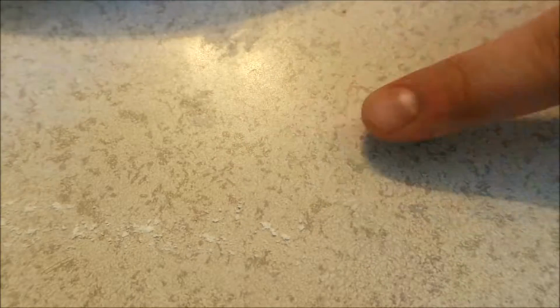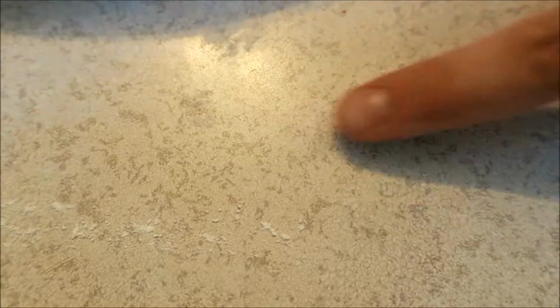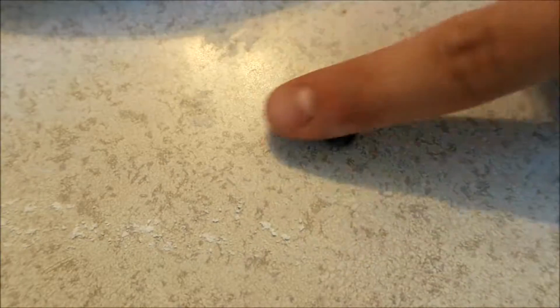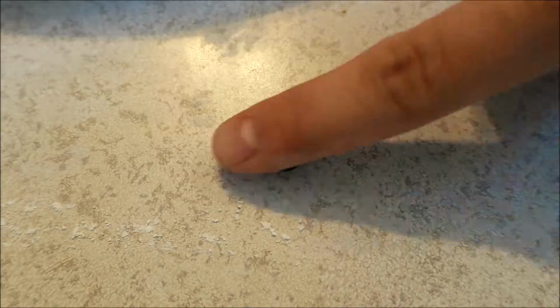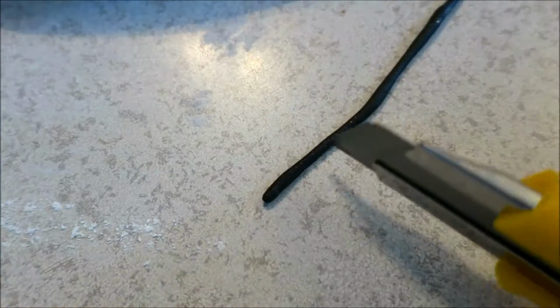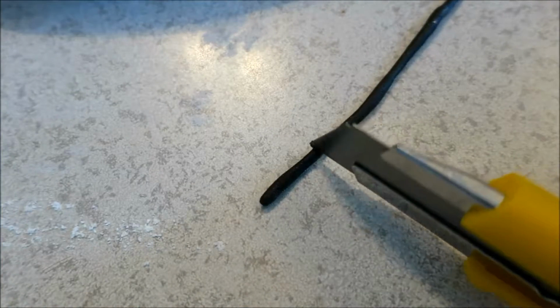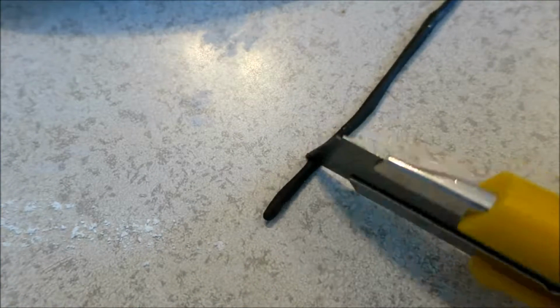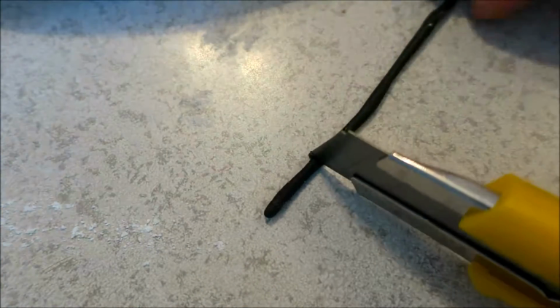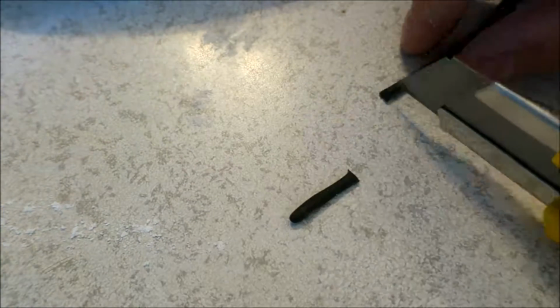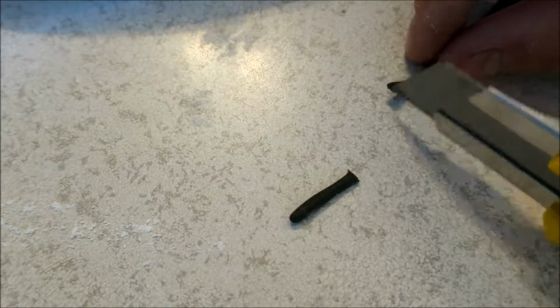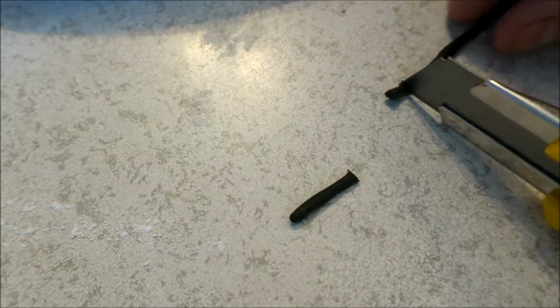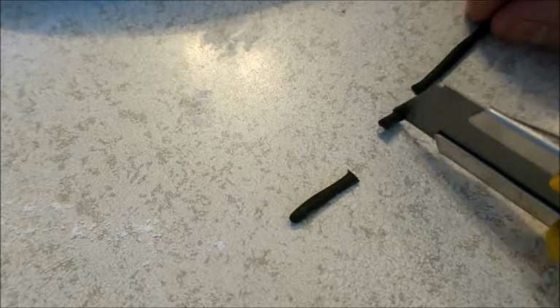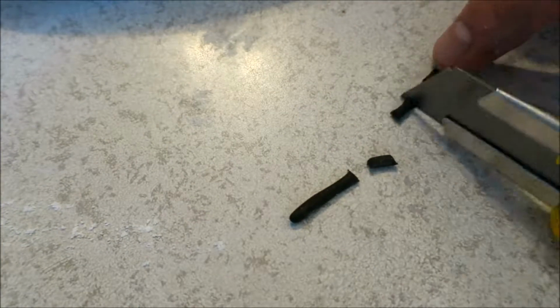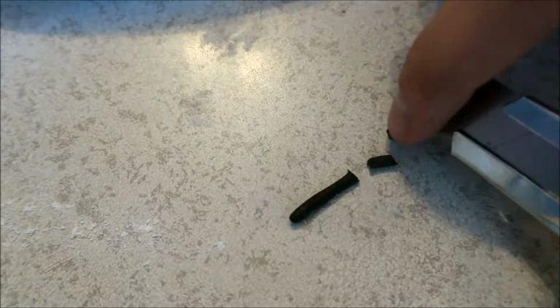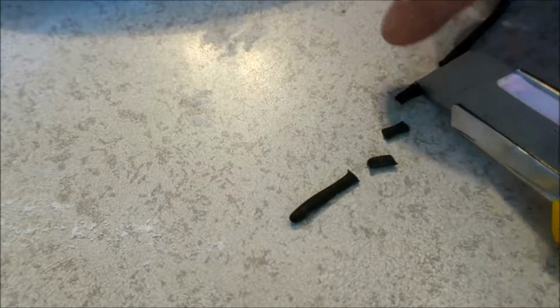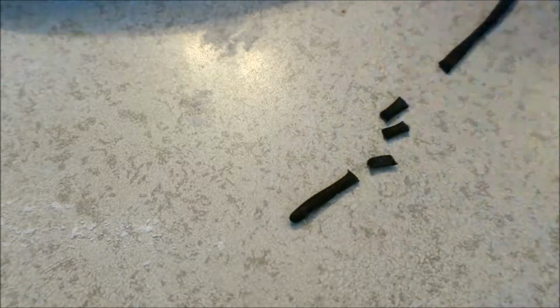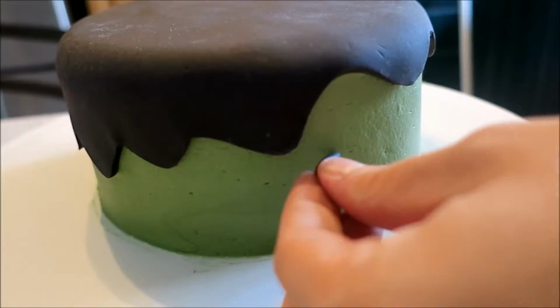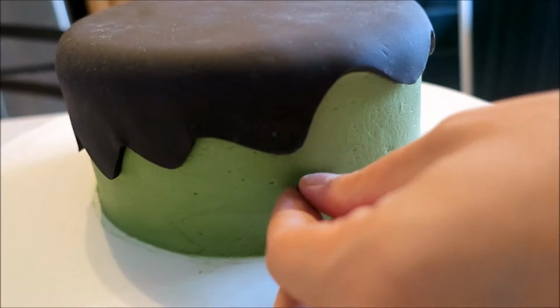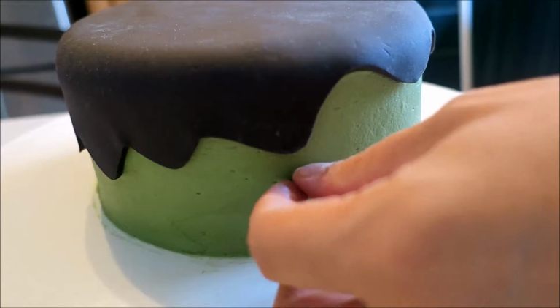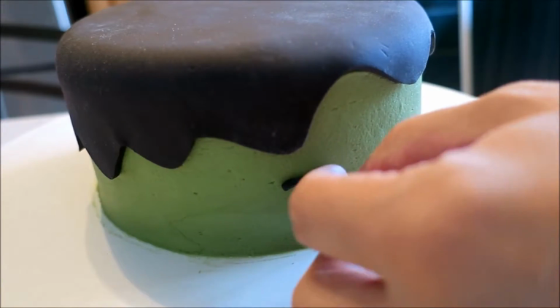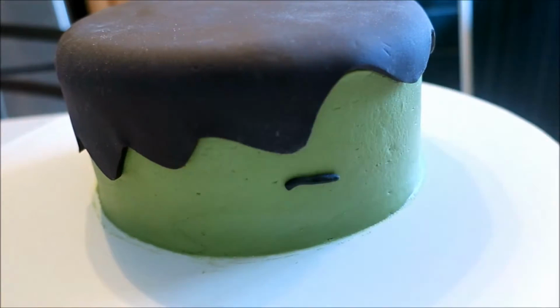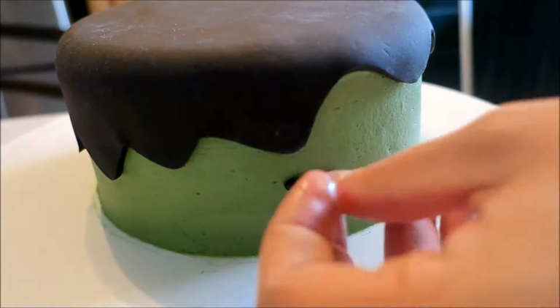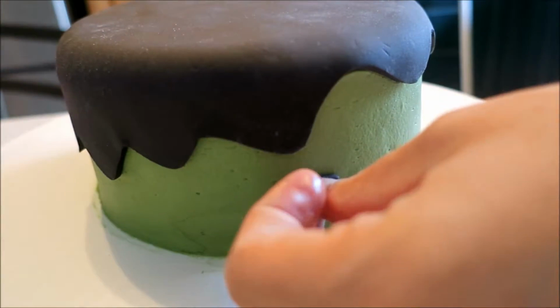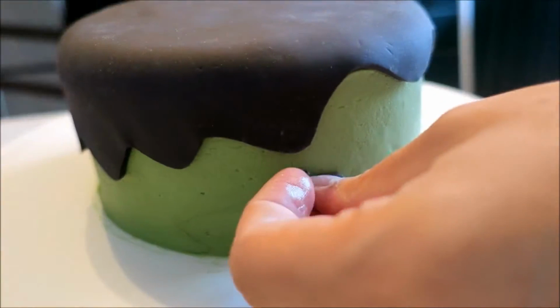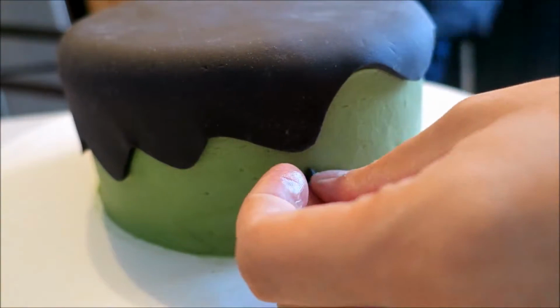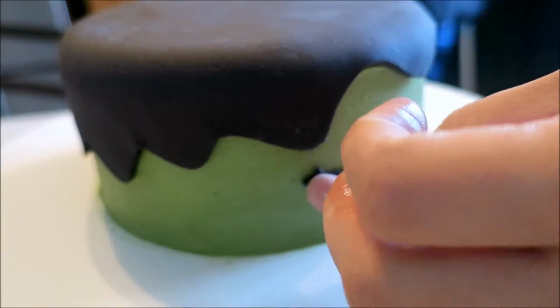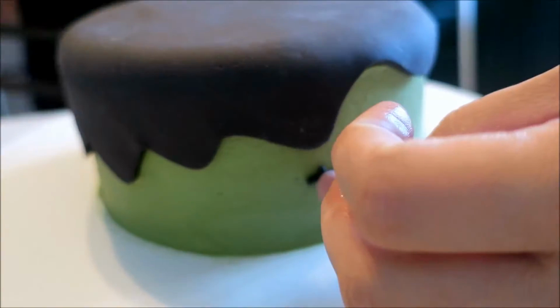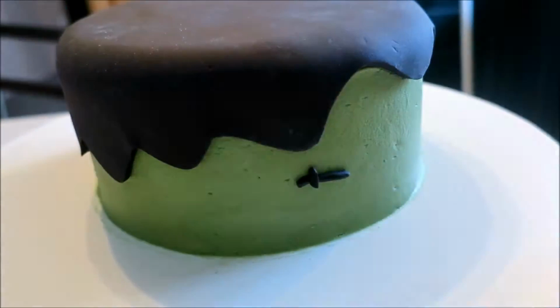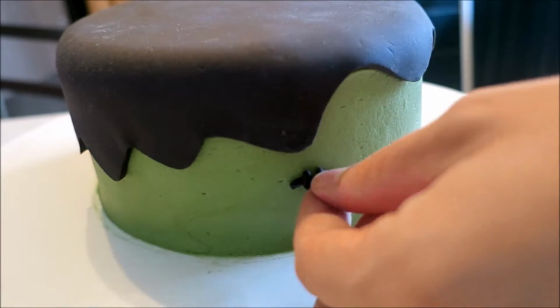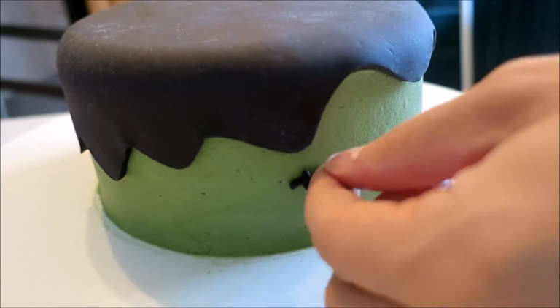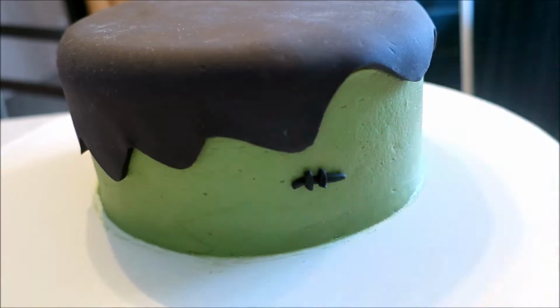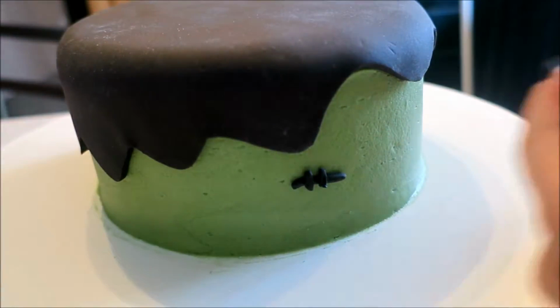Taking a little bit of black fondant, I'm going to roll it out into a snake and then cut one big piece and three little pieces. This is going to be for the little stitches on his face, and I'm just going to apply it using a little bit of water.